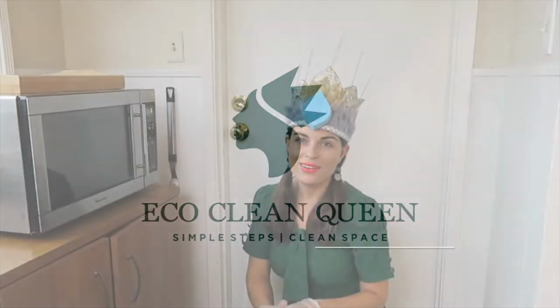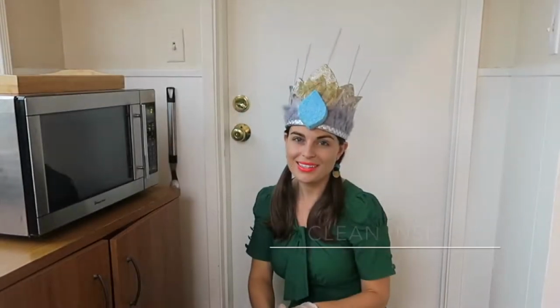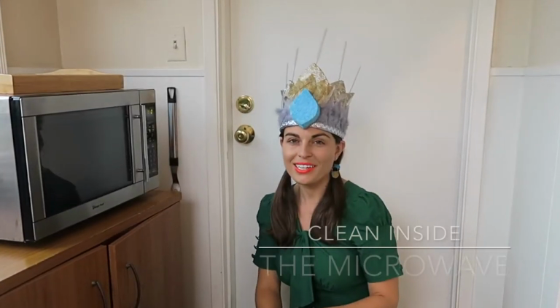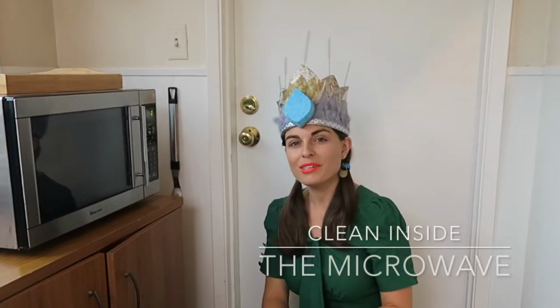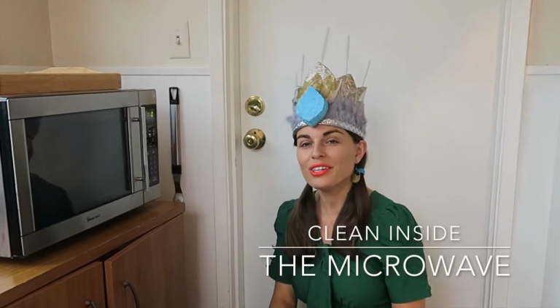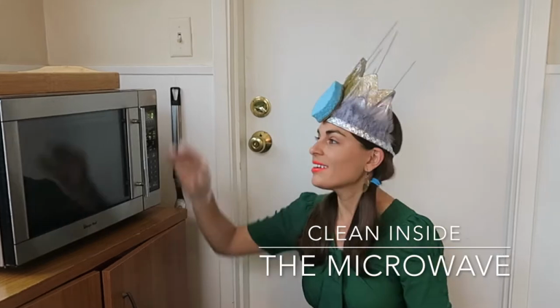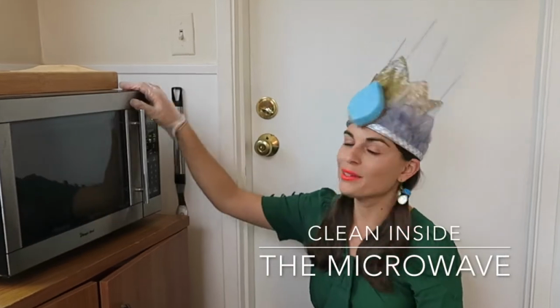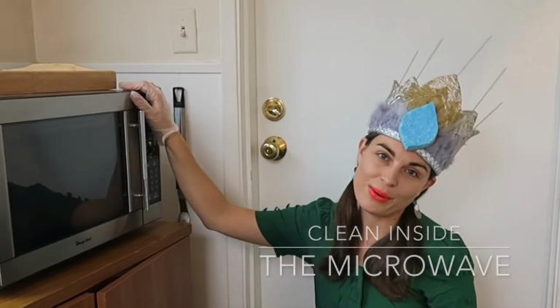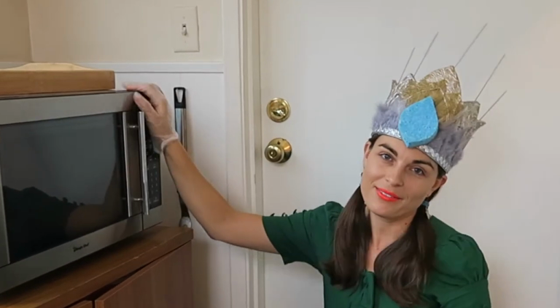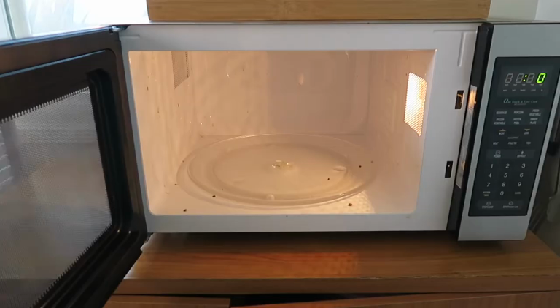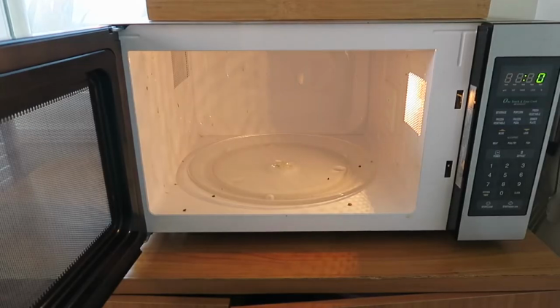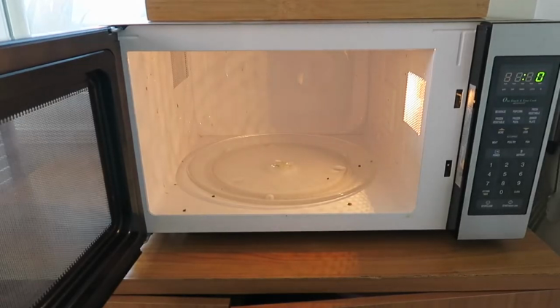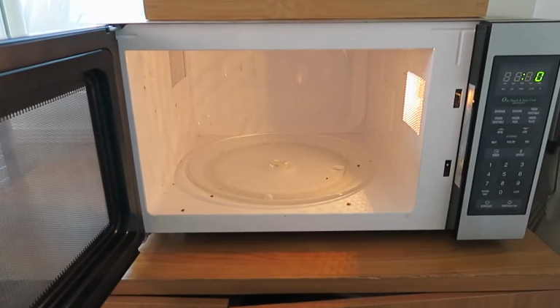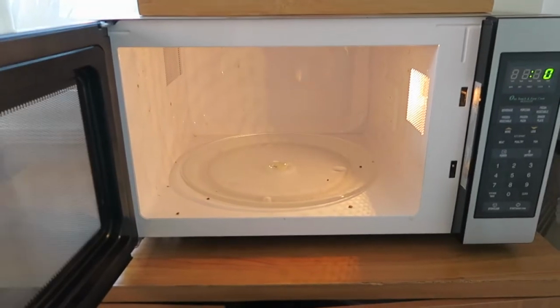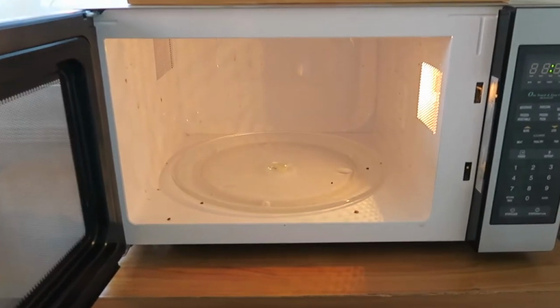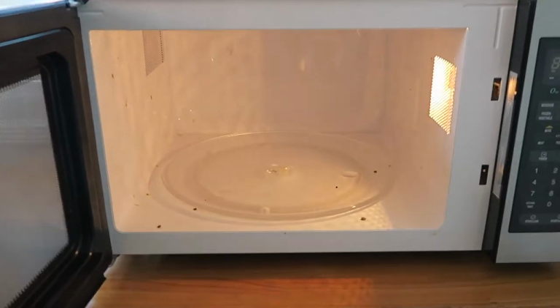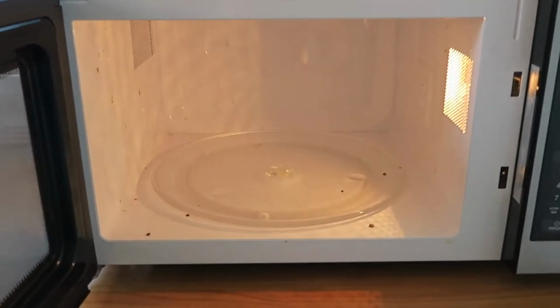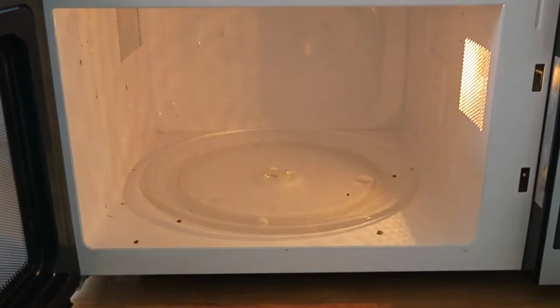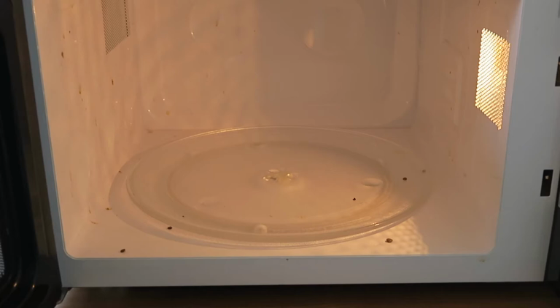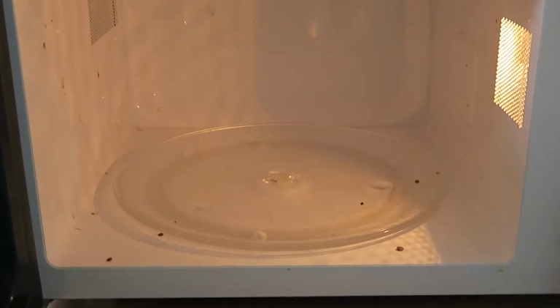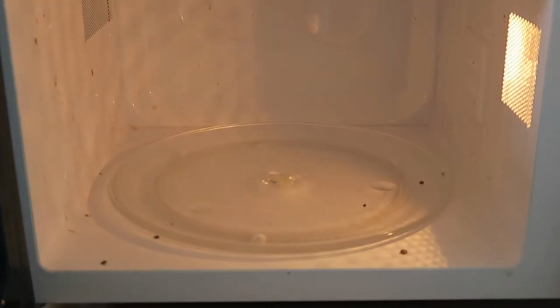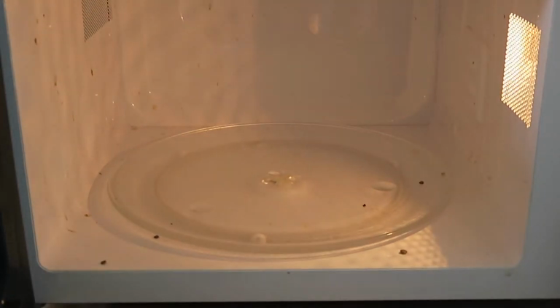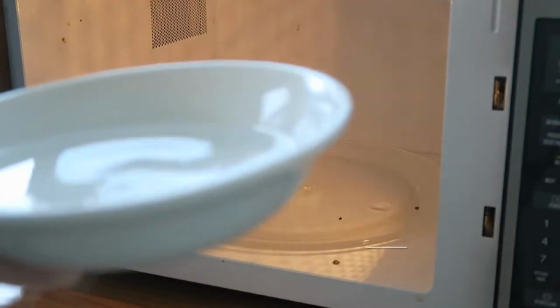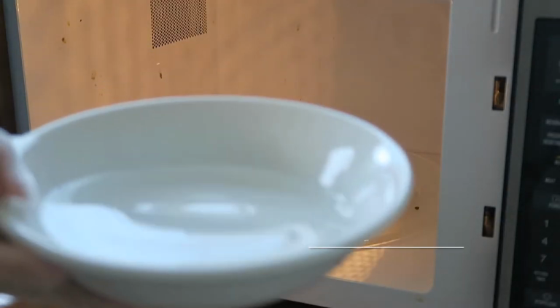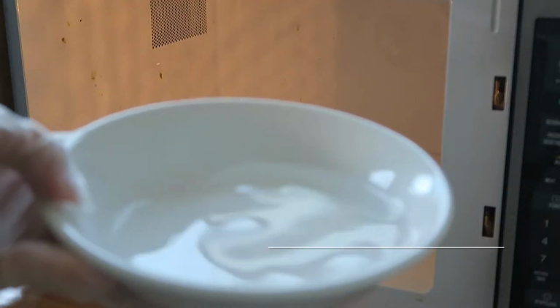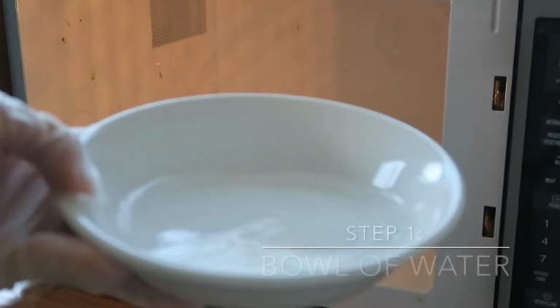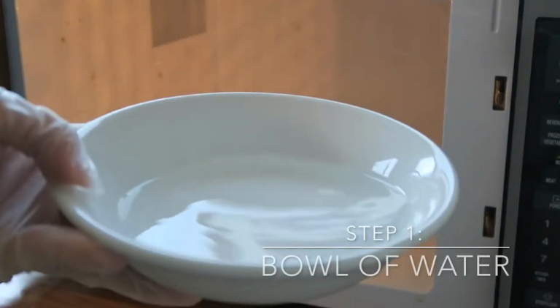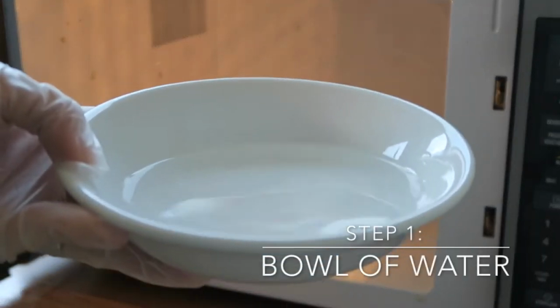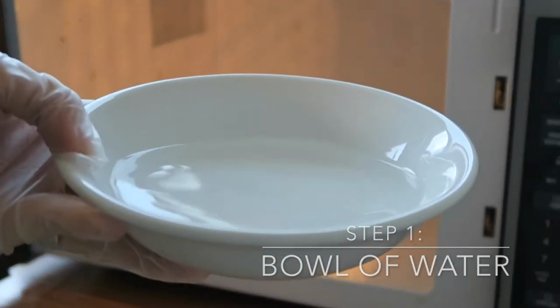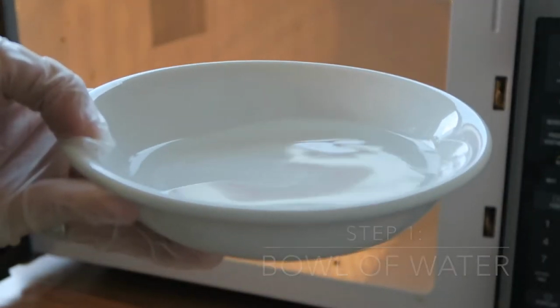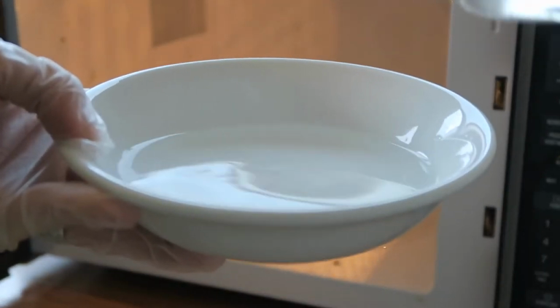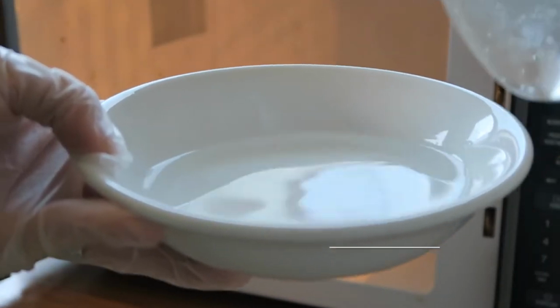In this video I'll be showing you how to clean the microwave. This is my microwave — as you can see it's very, very dirty. Get a bowl of water and add some dish soap.